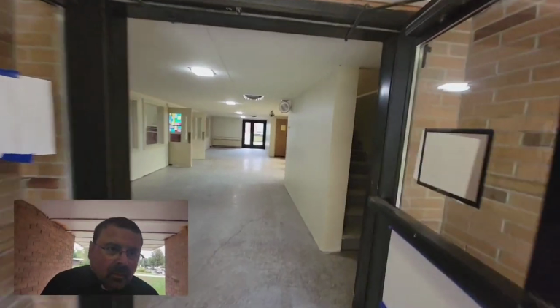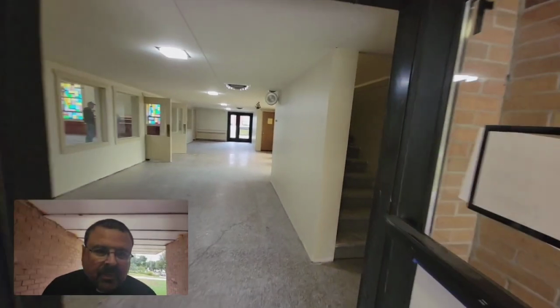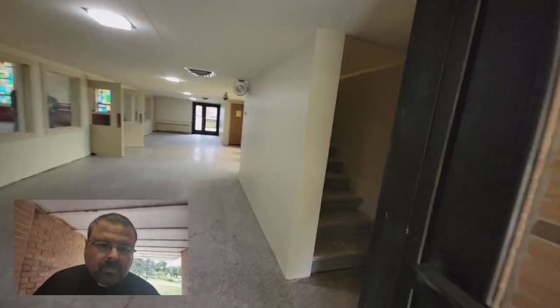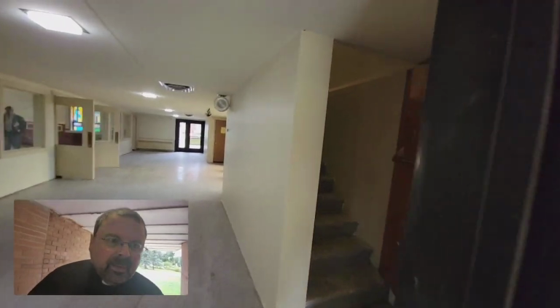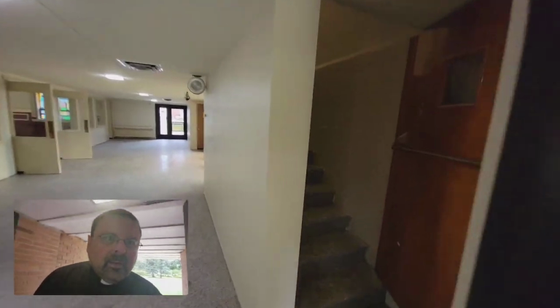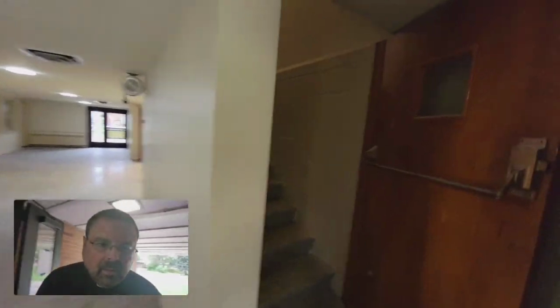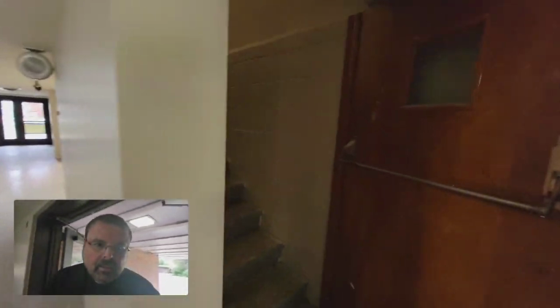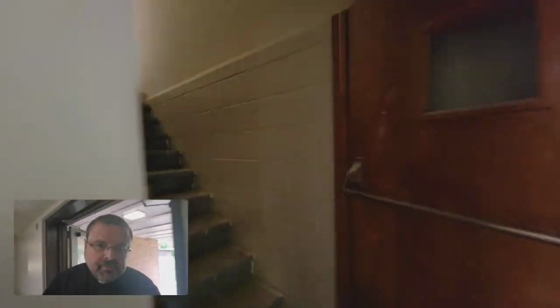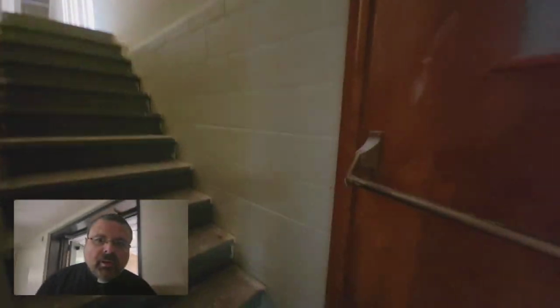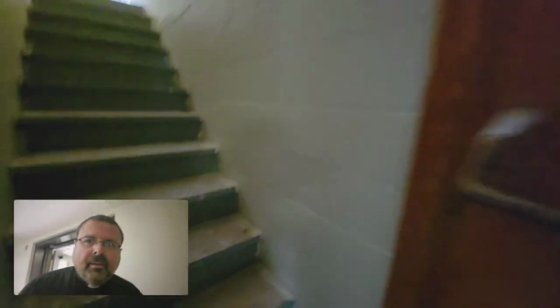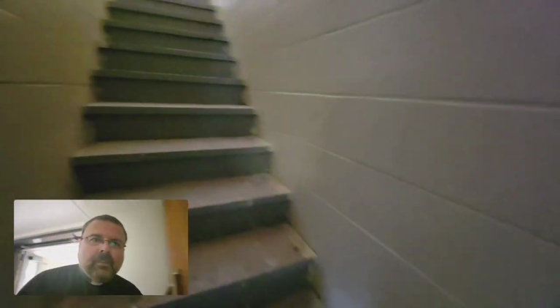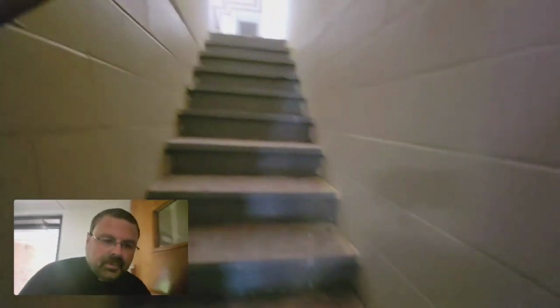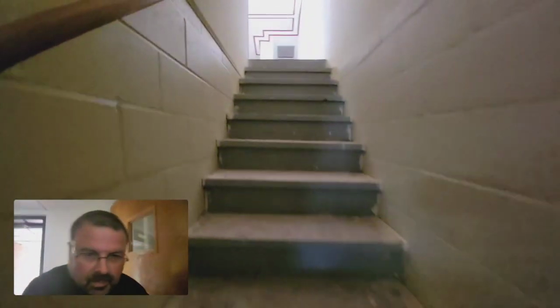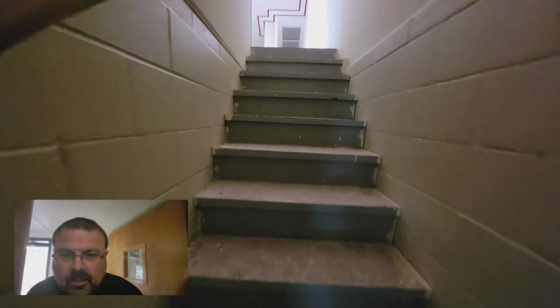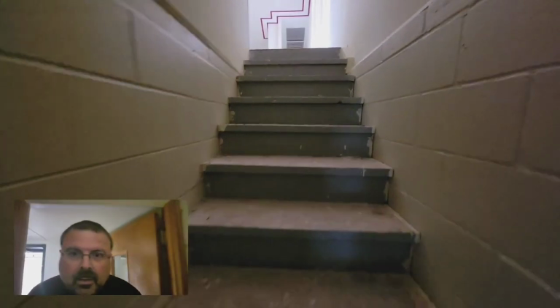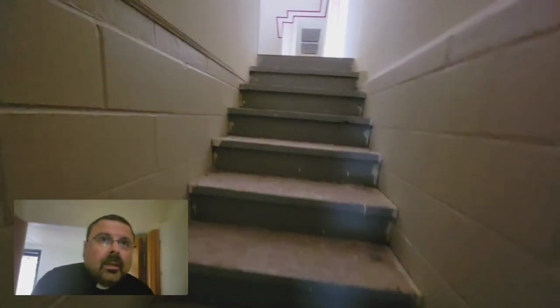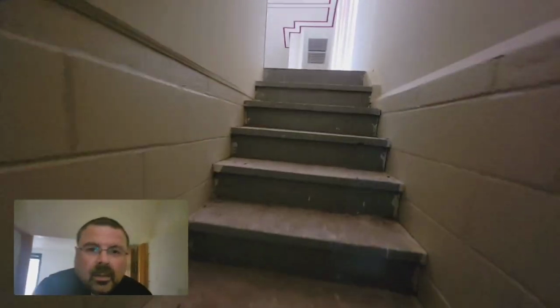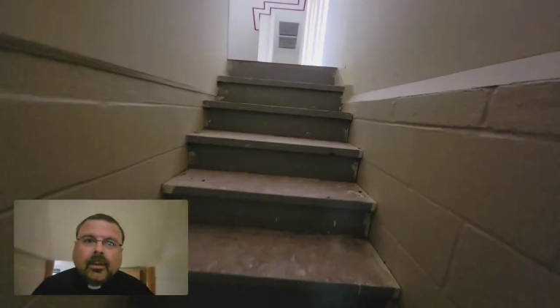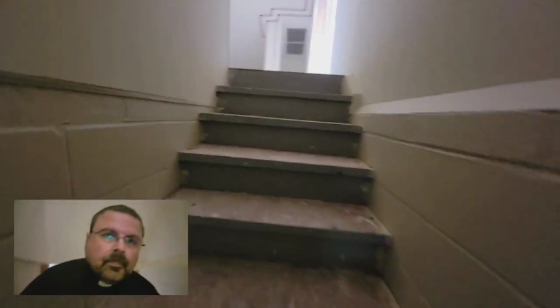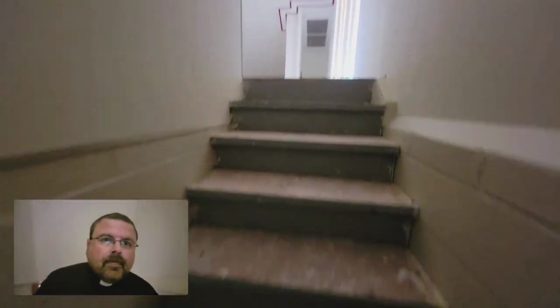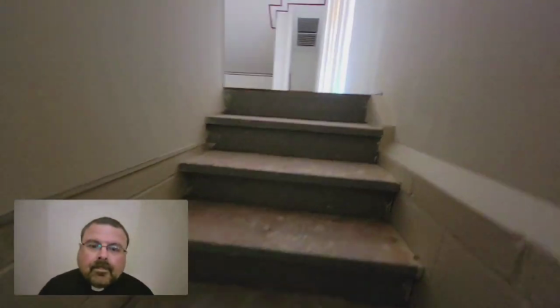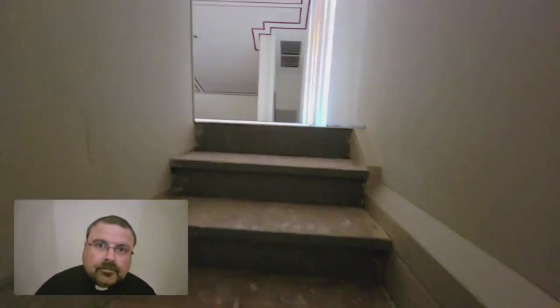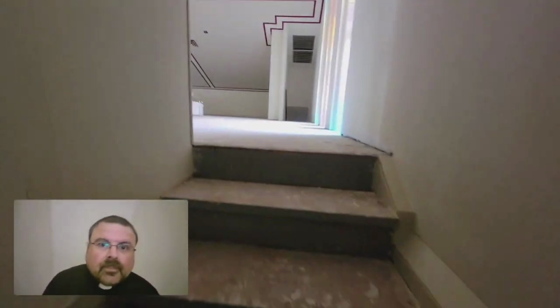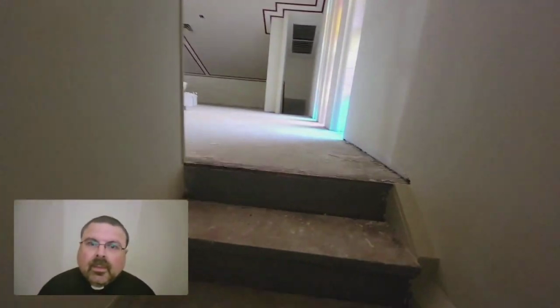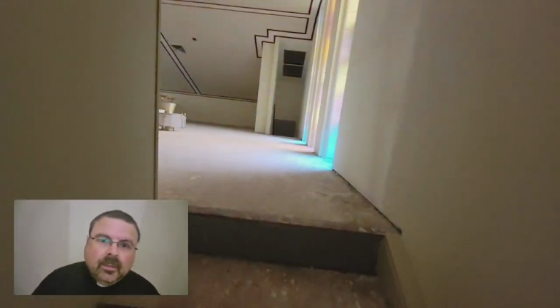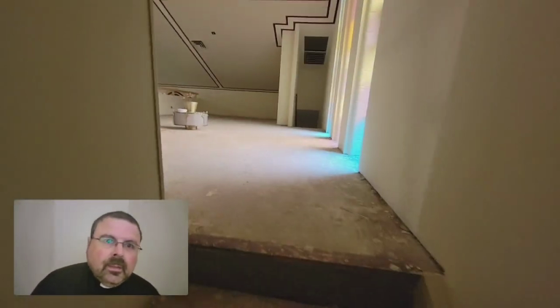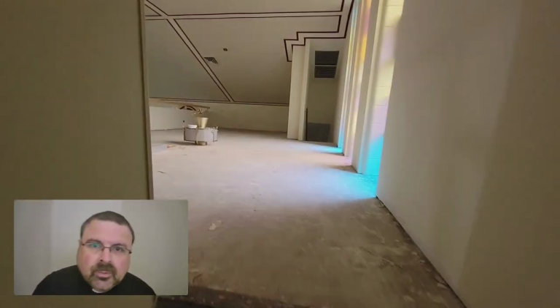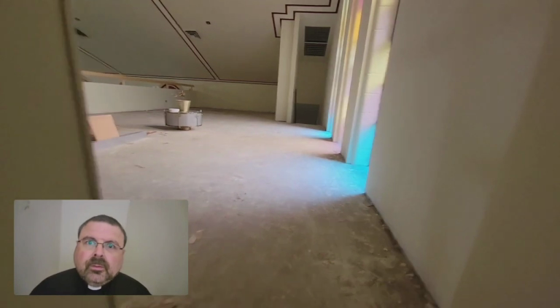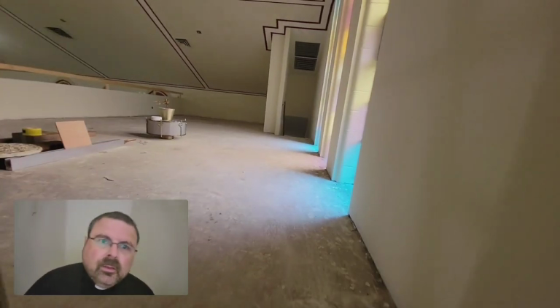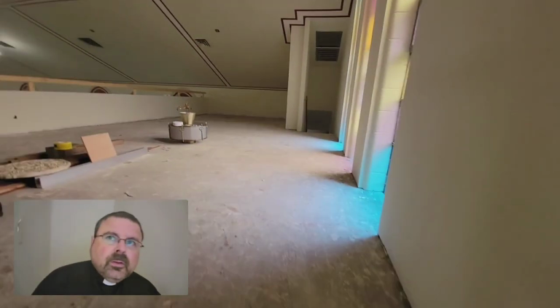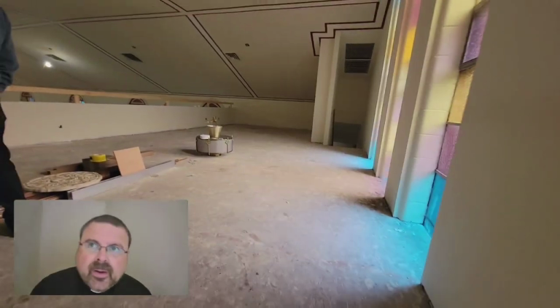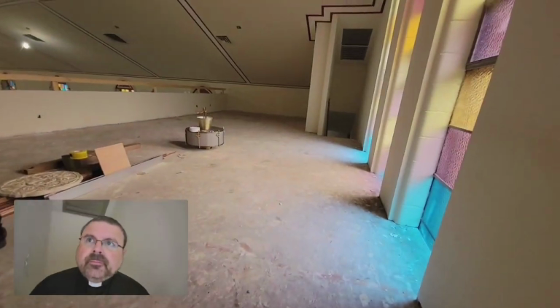We can begin by getting a view from upstairs — the new fire loft.